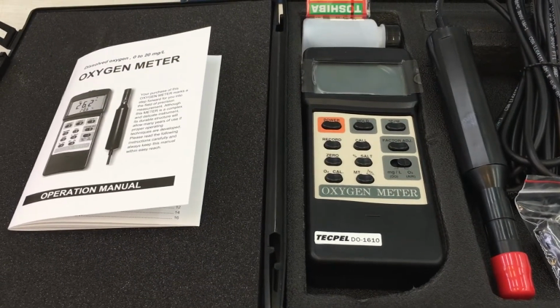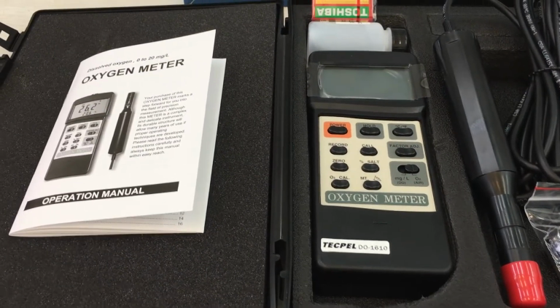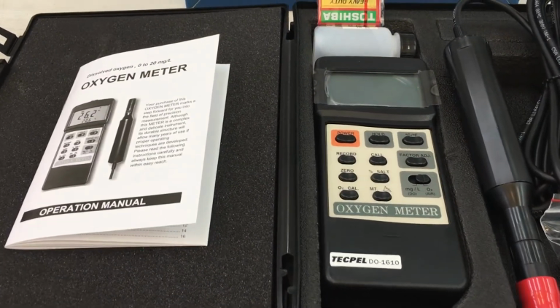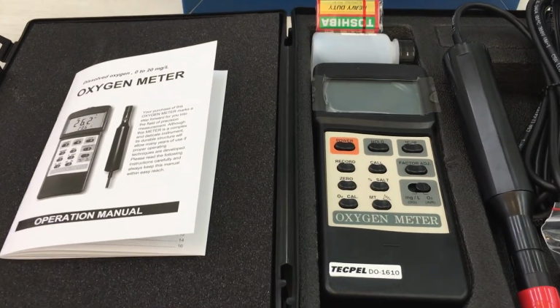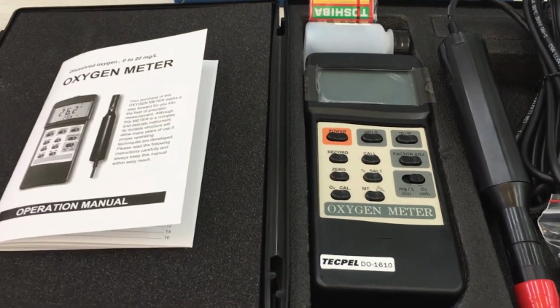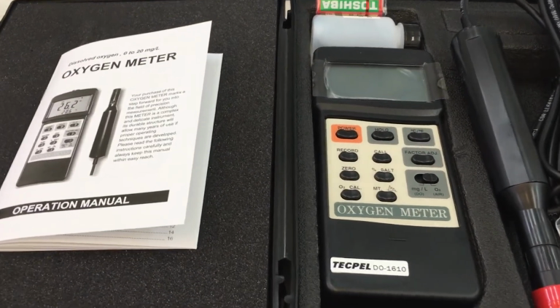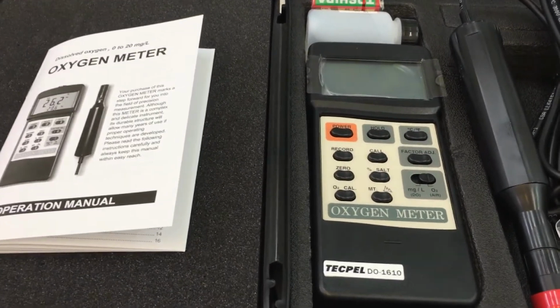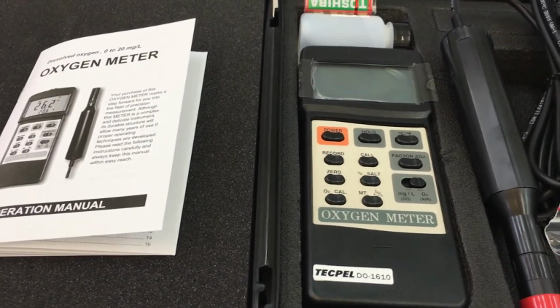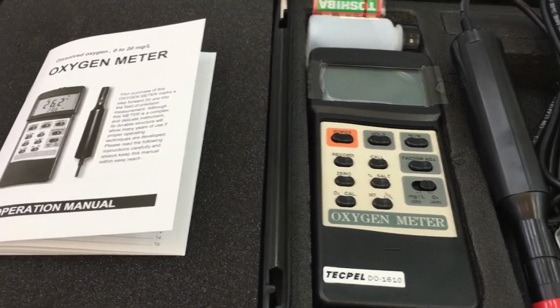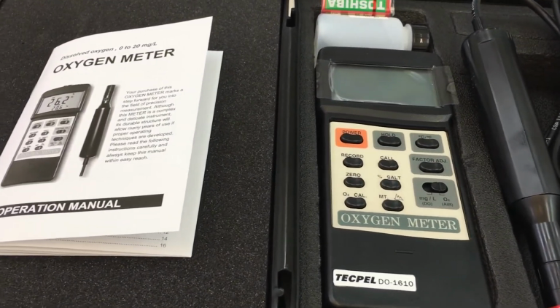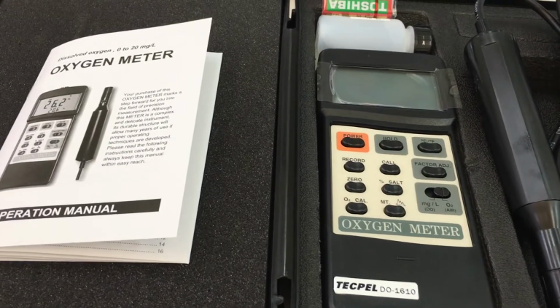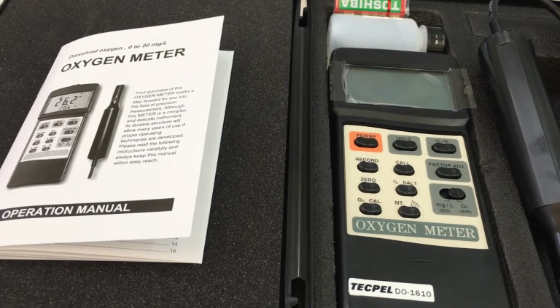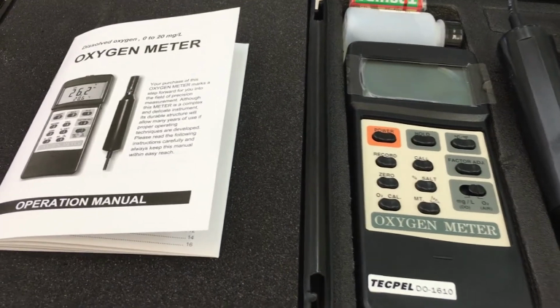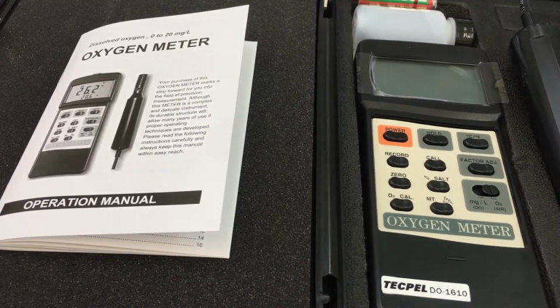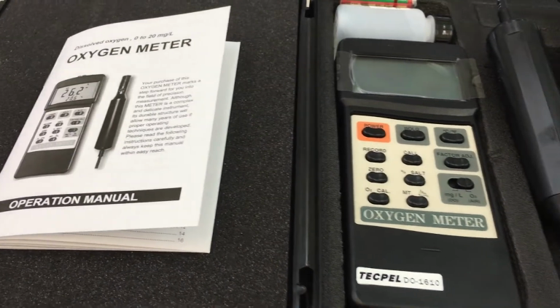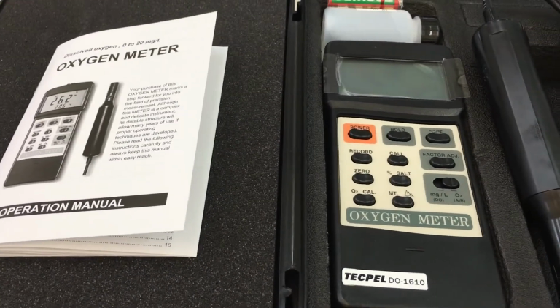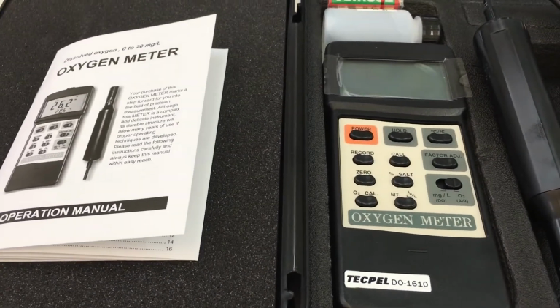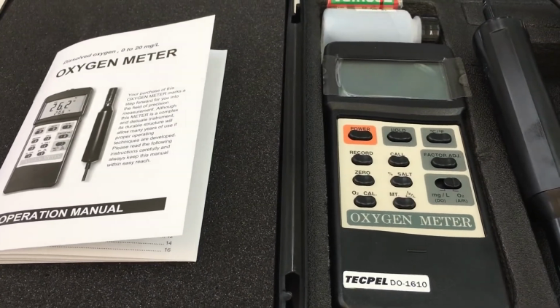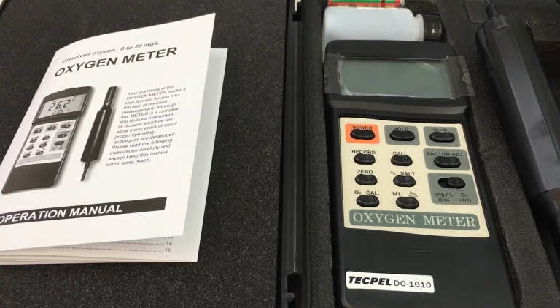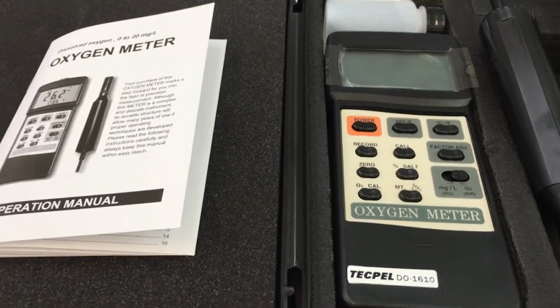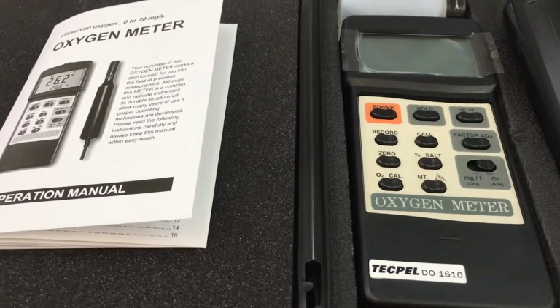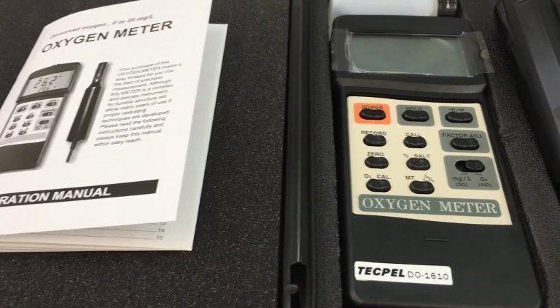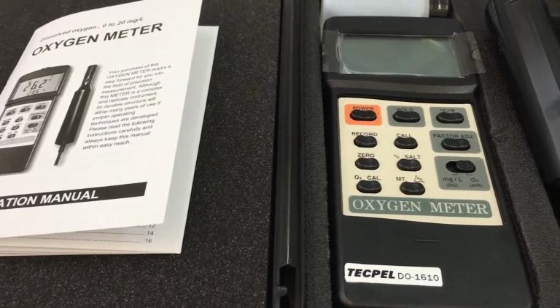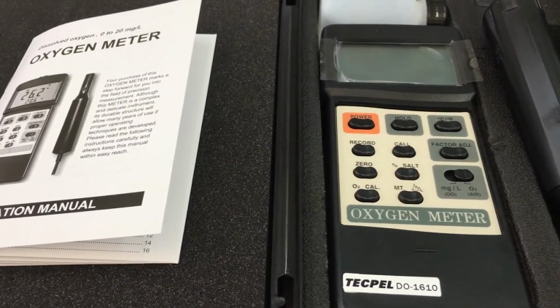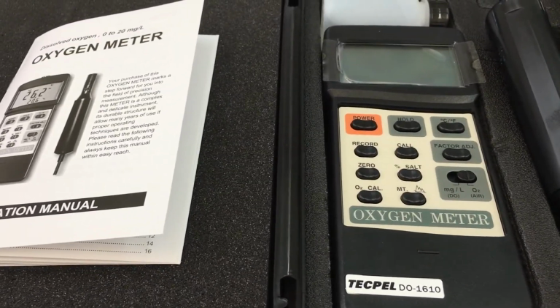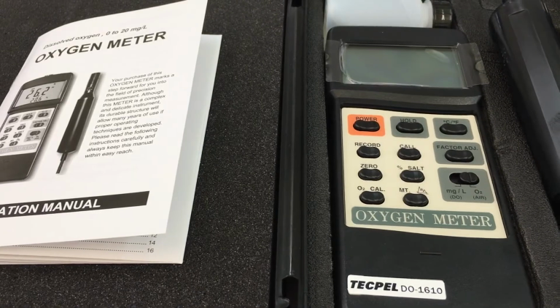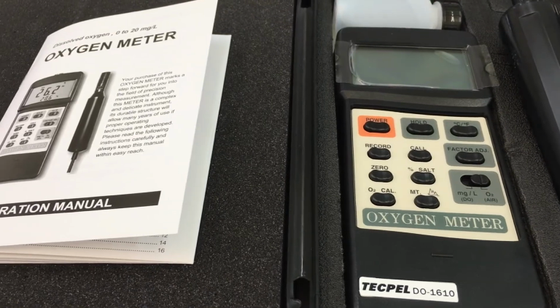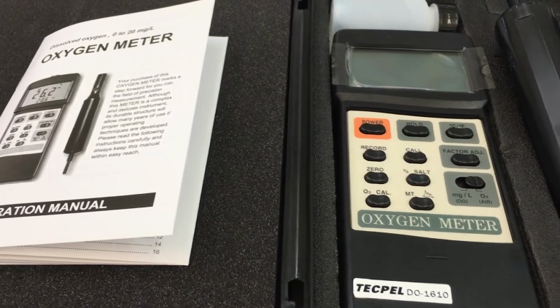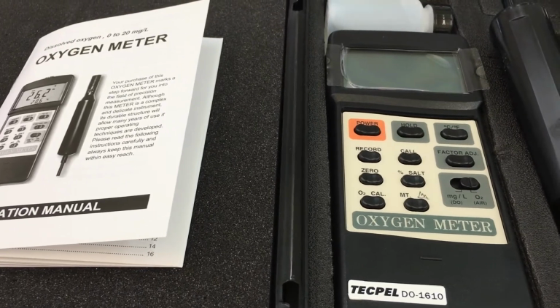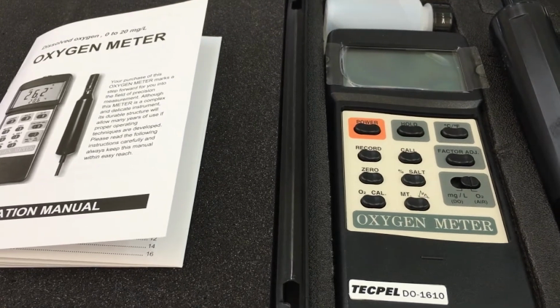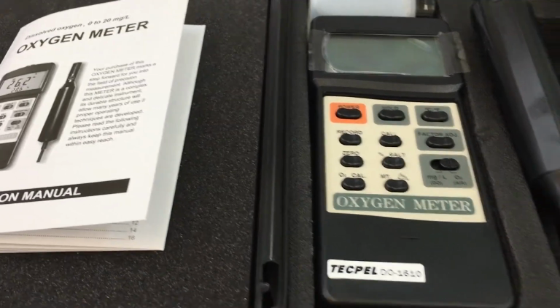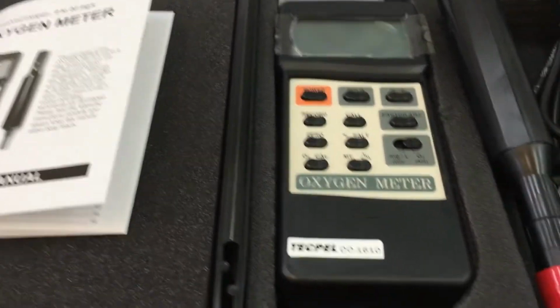Hi, let me introduce you to oxygen meters — dissolved oxygen meters — the TECVIL DO-1610.